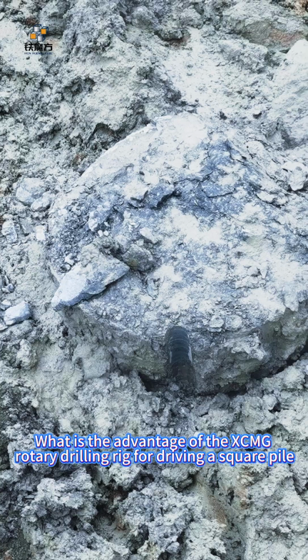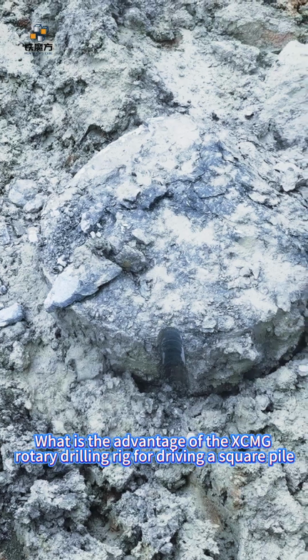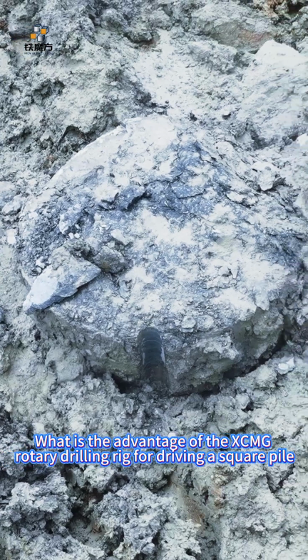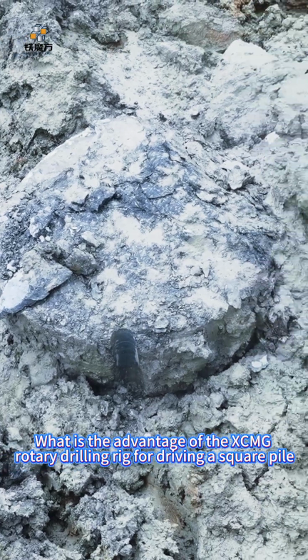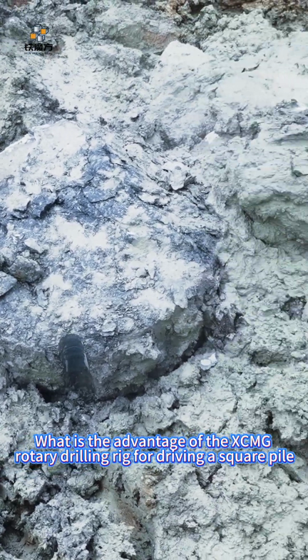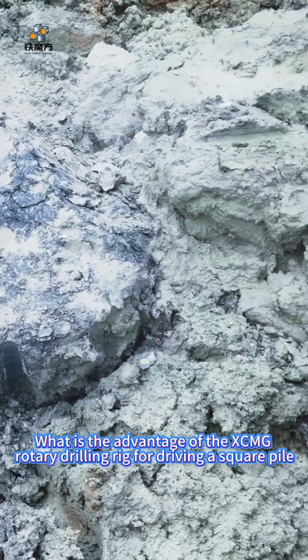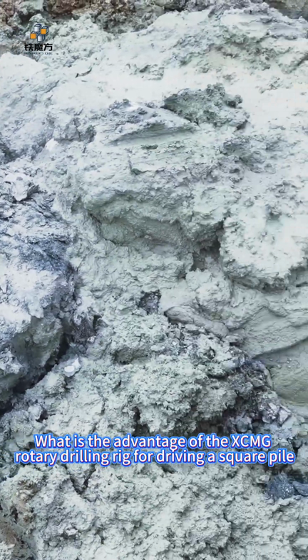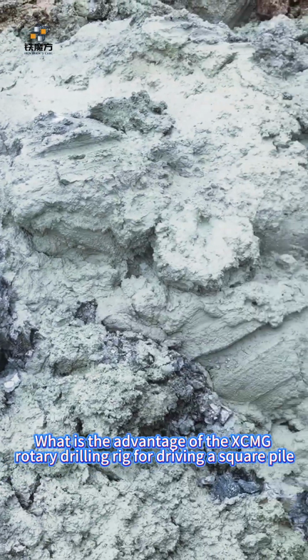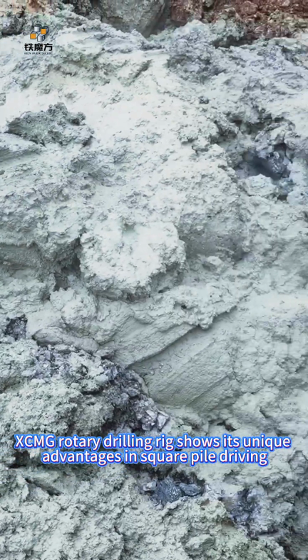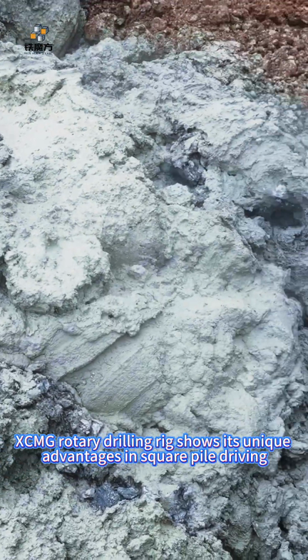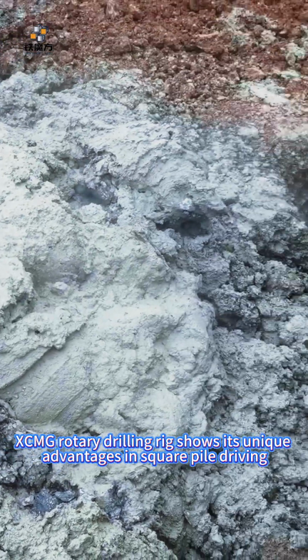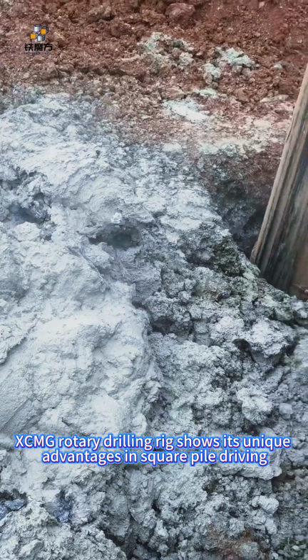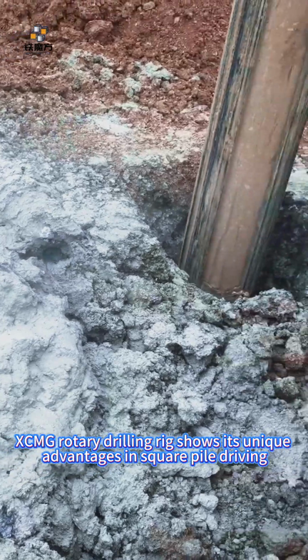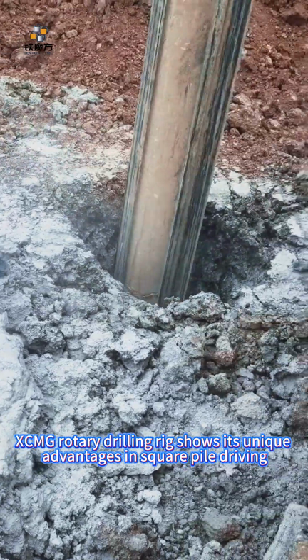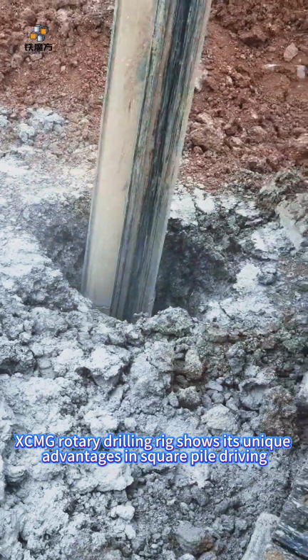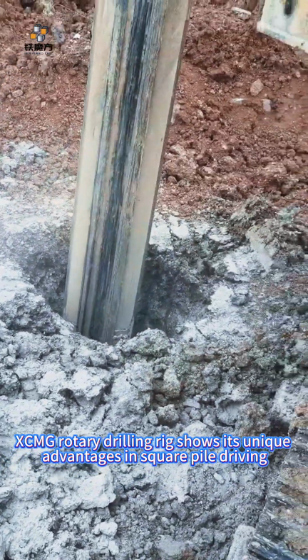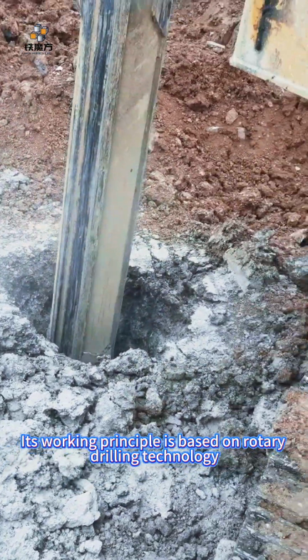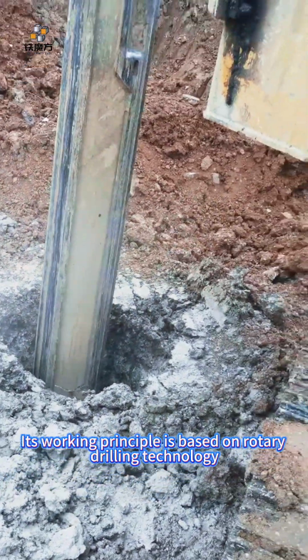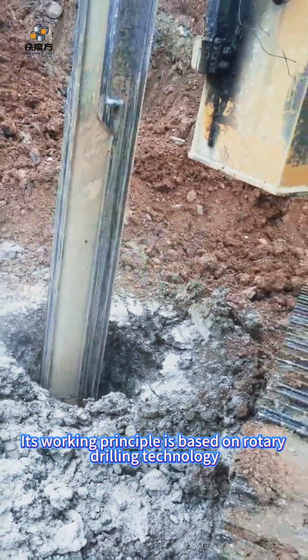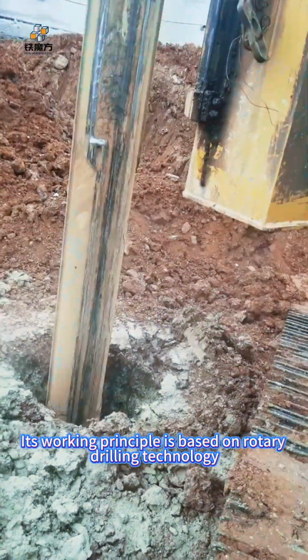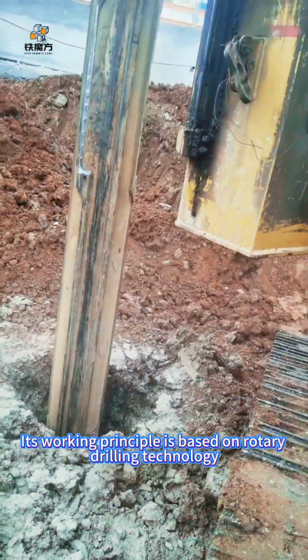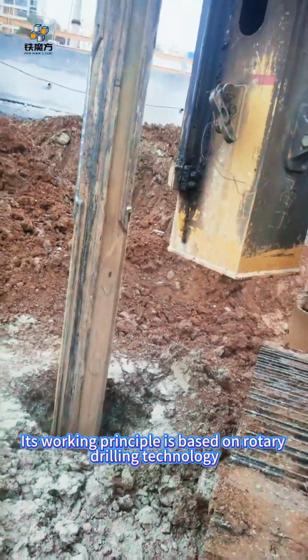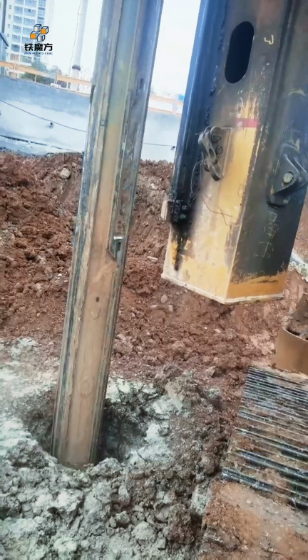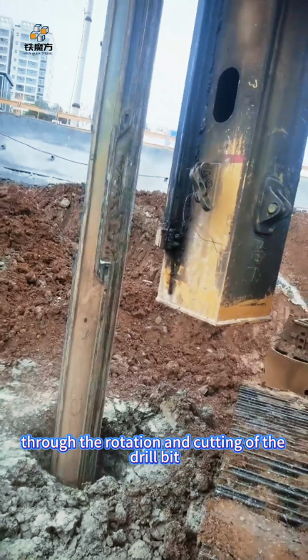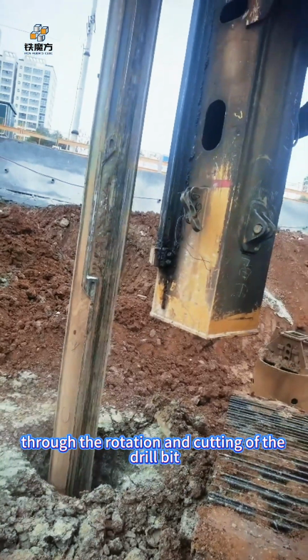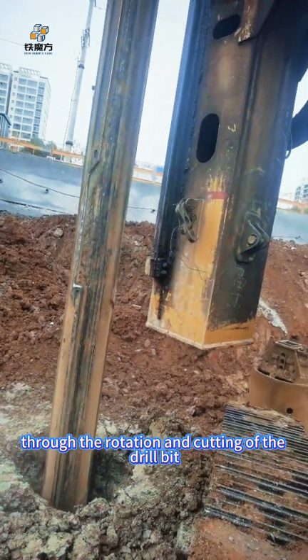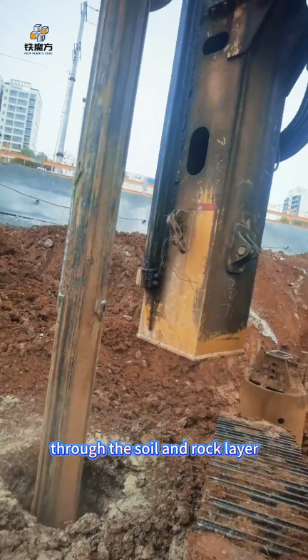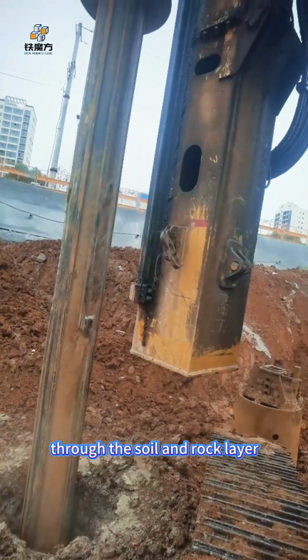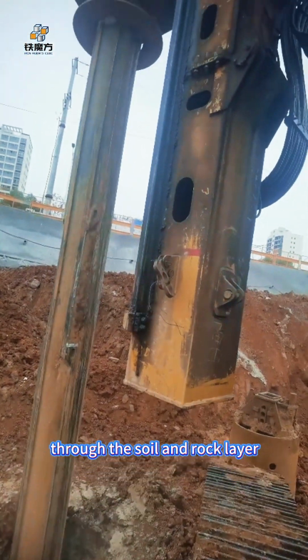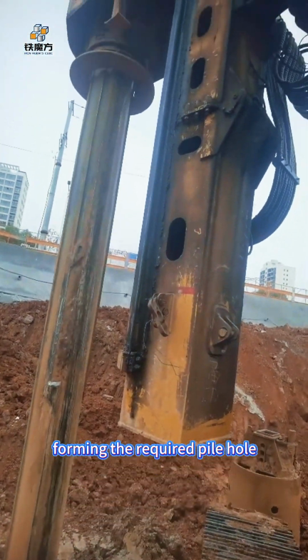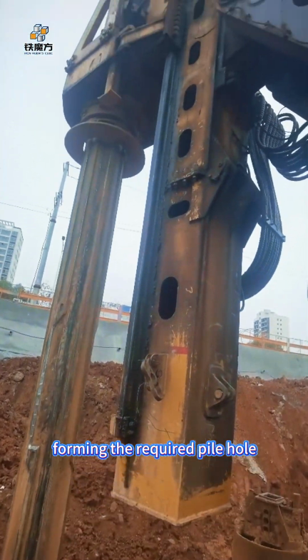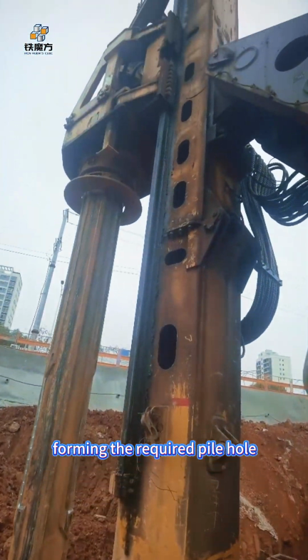What is the advantage of the XCMG Rotary Drilling Rig for driving a square pile? The XCMG Rotary Drilling Rig shows its unique advantages in square pile driving. Its working principle is based on rotary drilling technology, through the rotation and cutting of the drill bit through the soil and rock layer, forming the required pile hole.